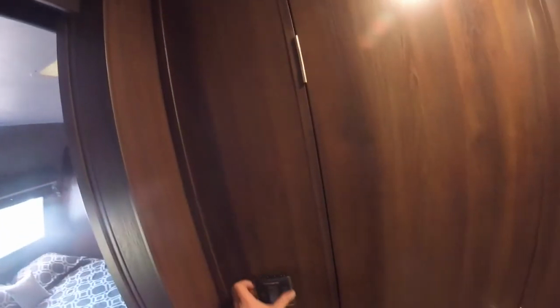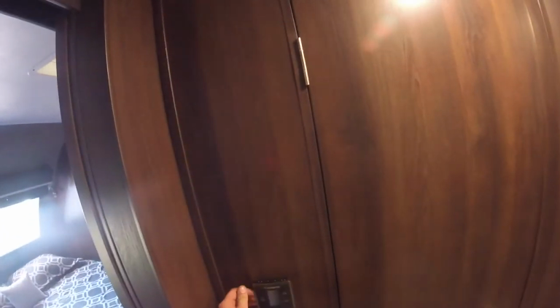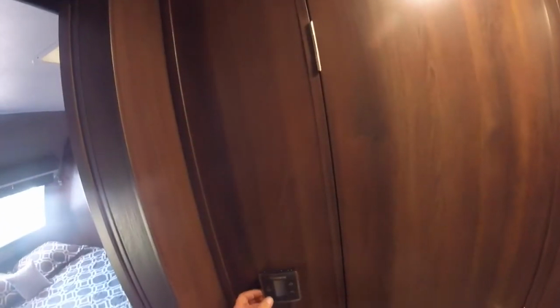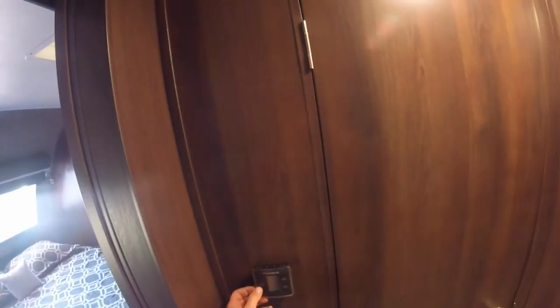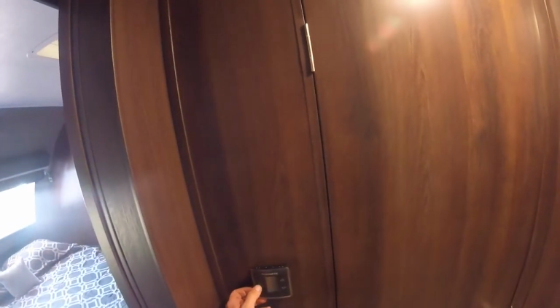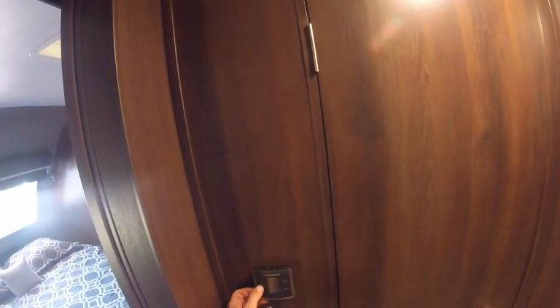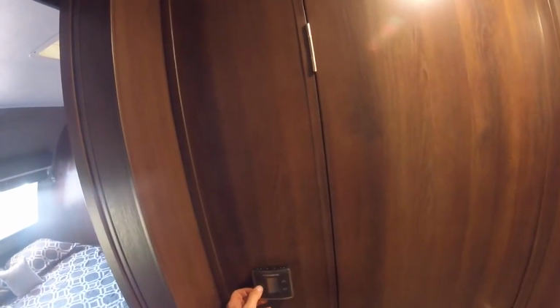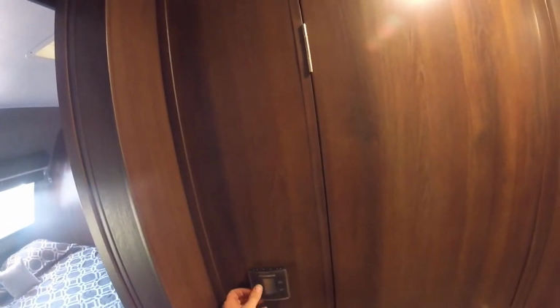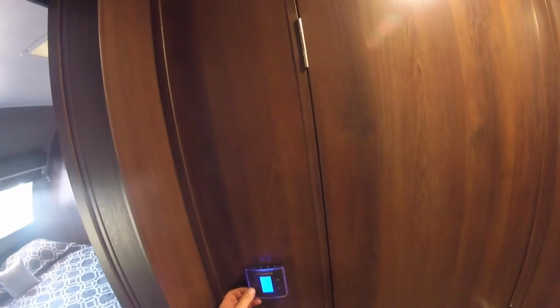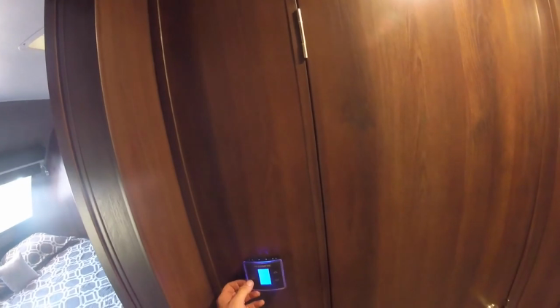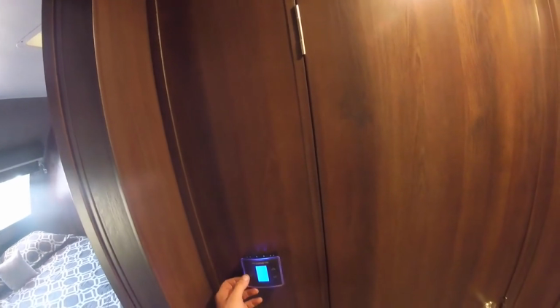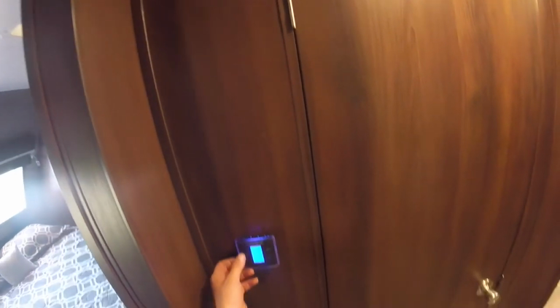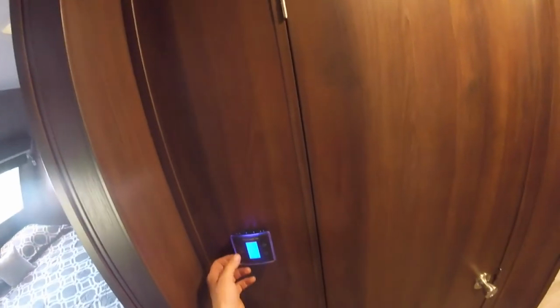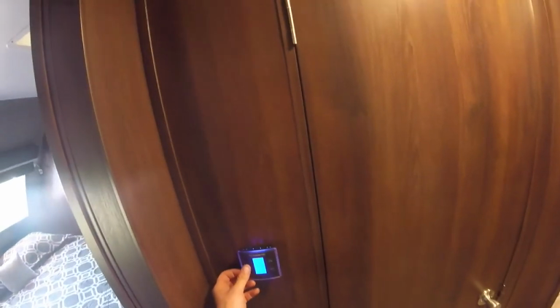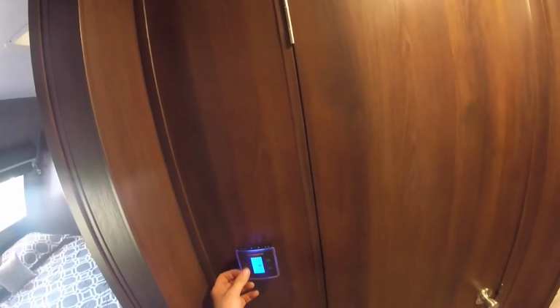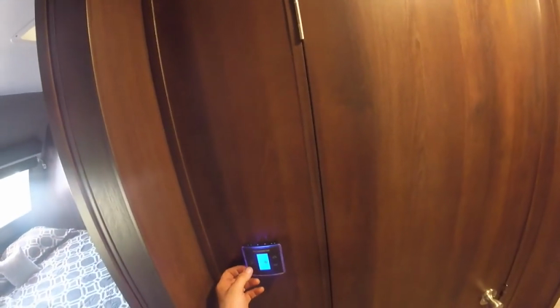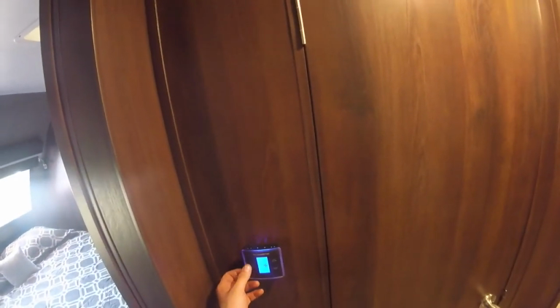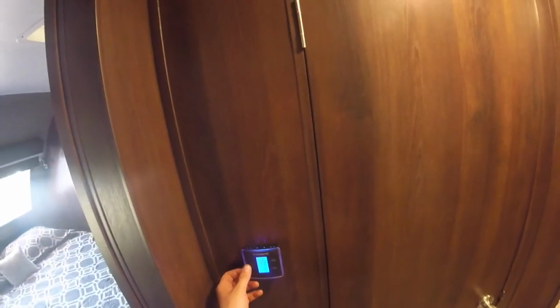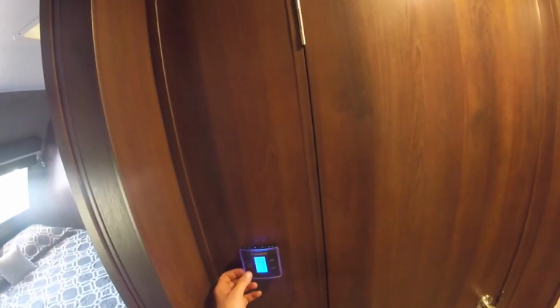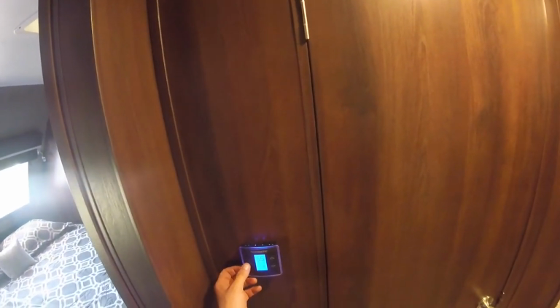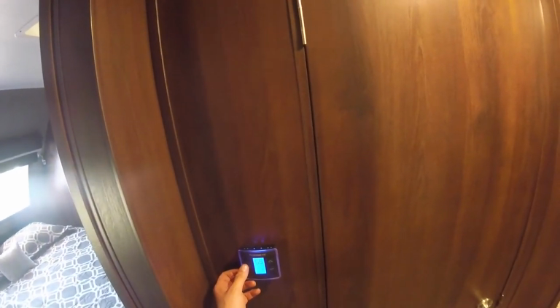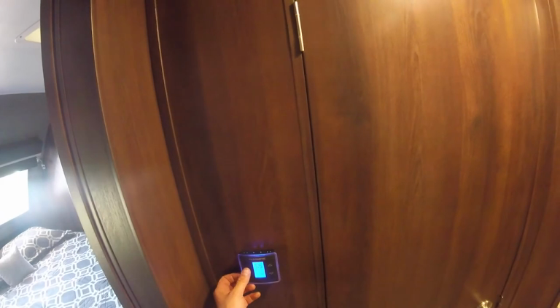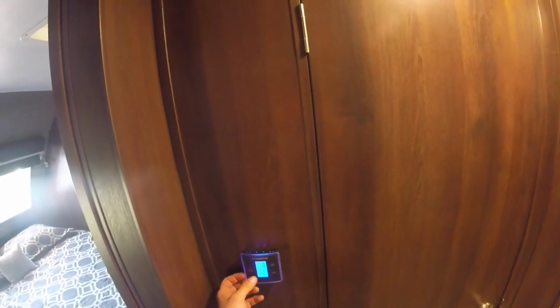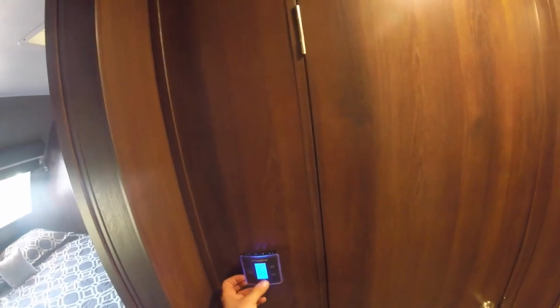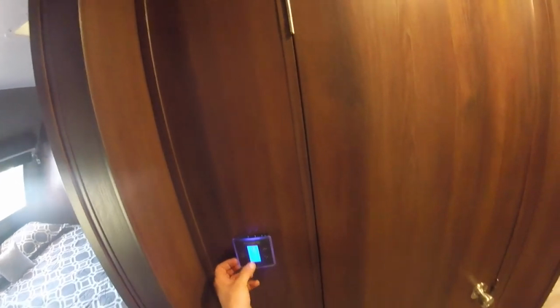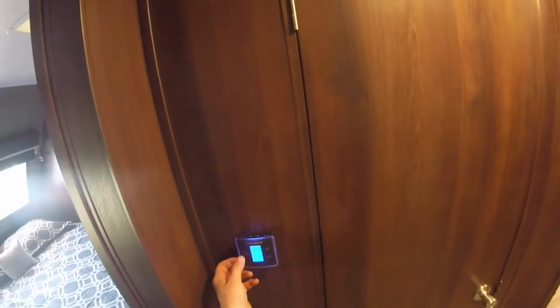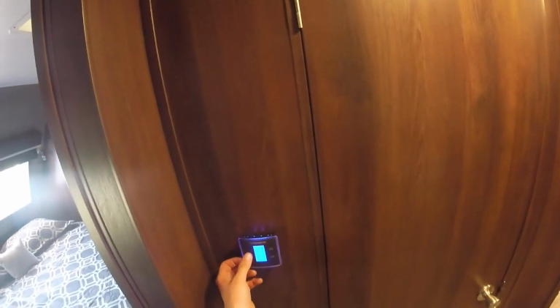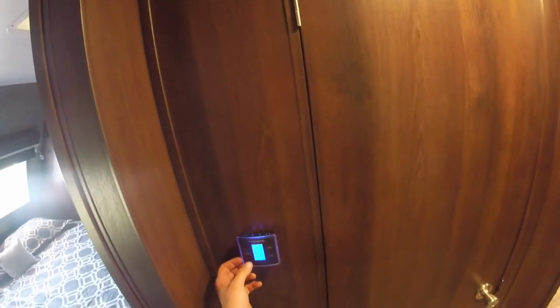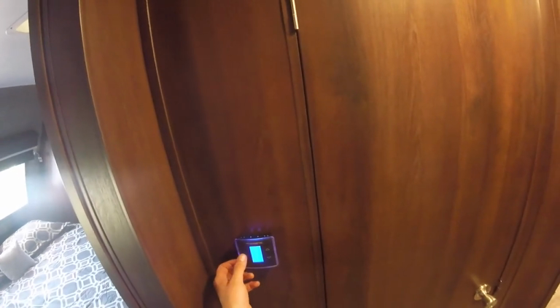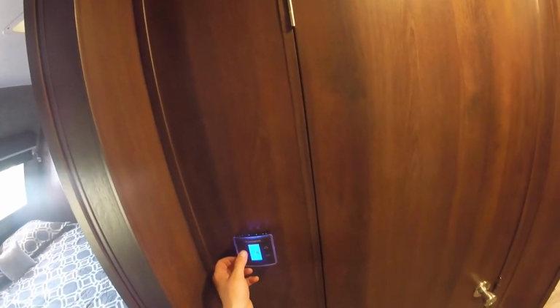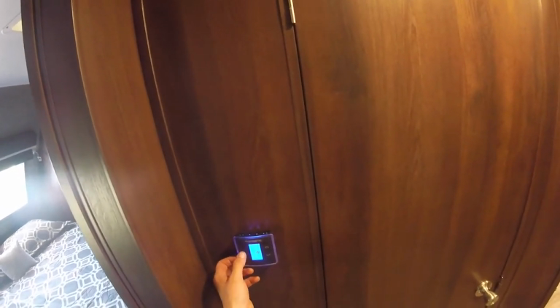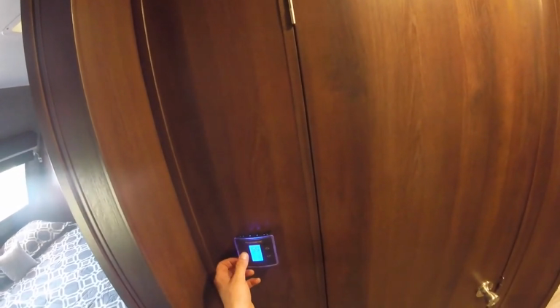Next we'll come to your thermostat. It's a capacitive touch button, so you don't have to press it hard — just a light touch. You can cycle through: cool, furnace, and off, or just a fan setting.